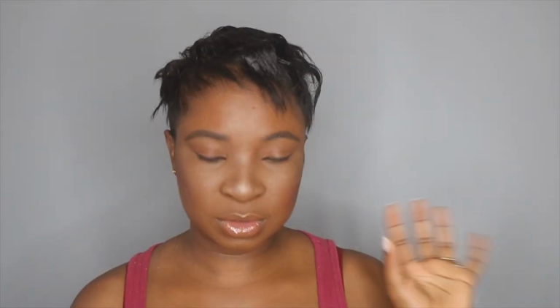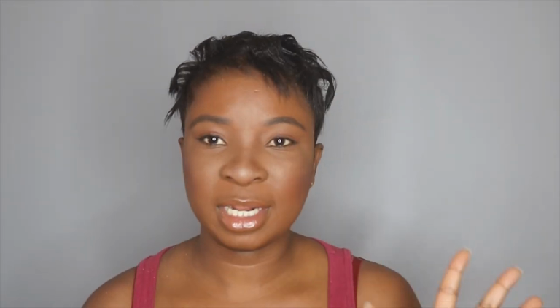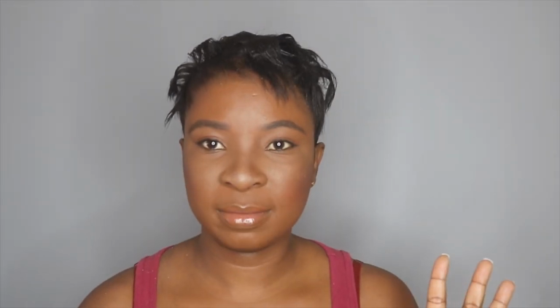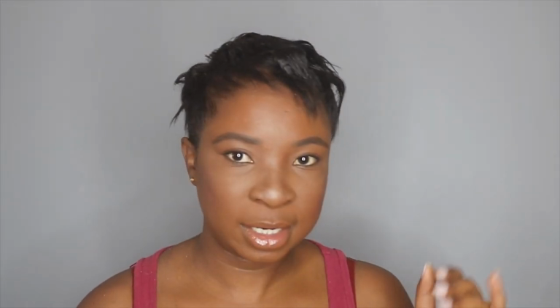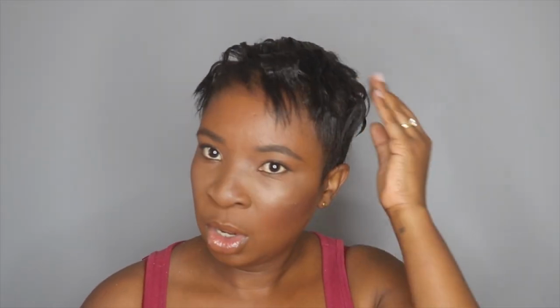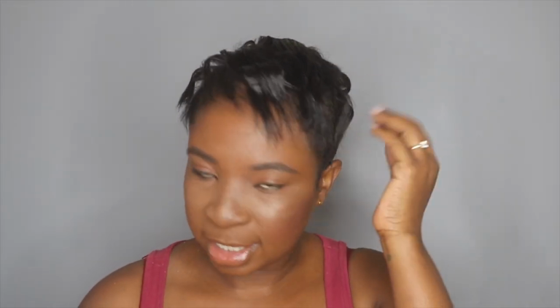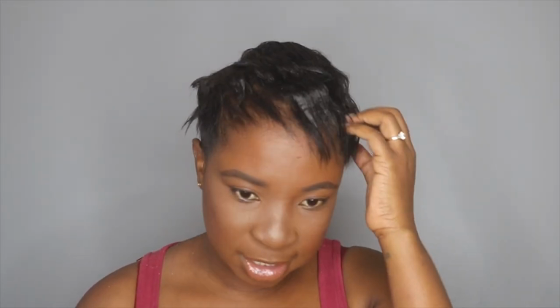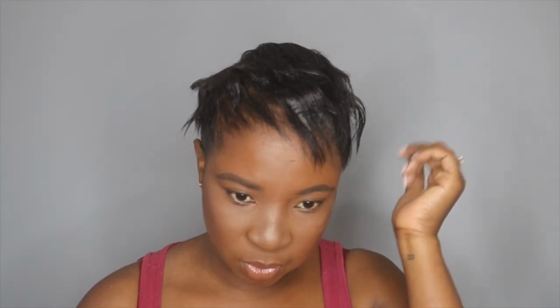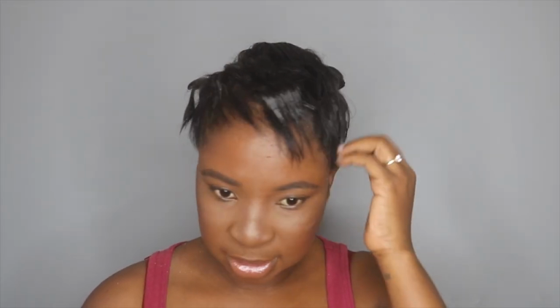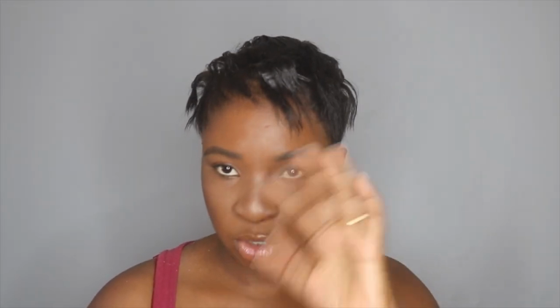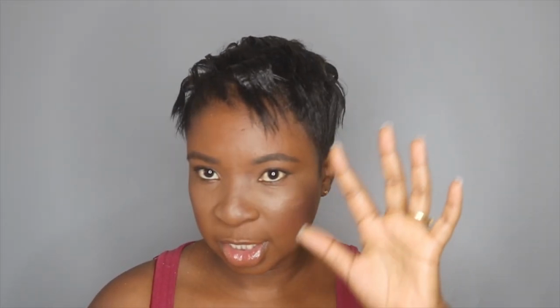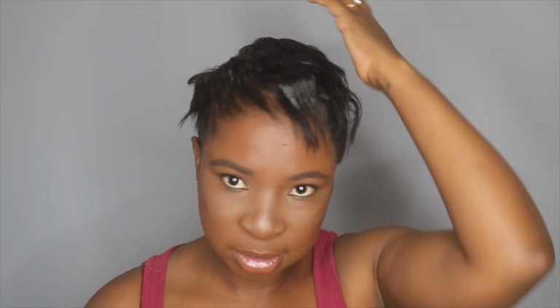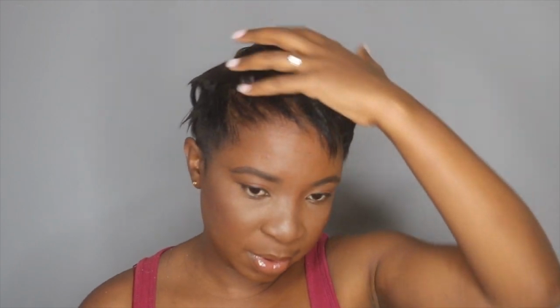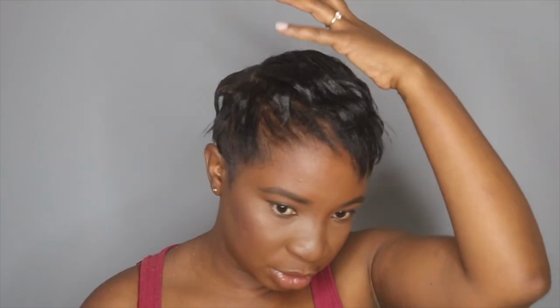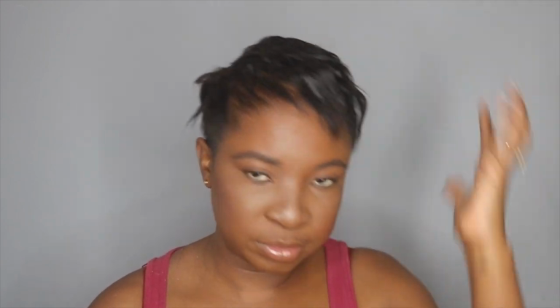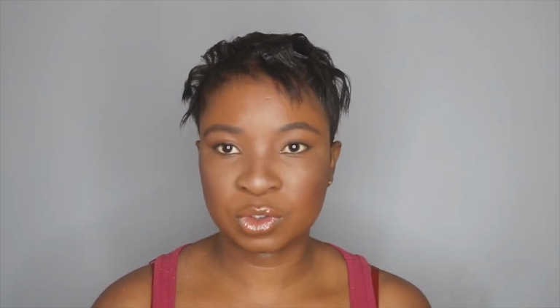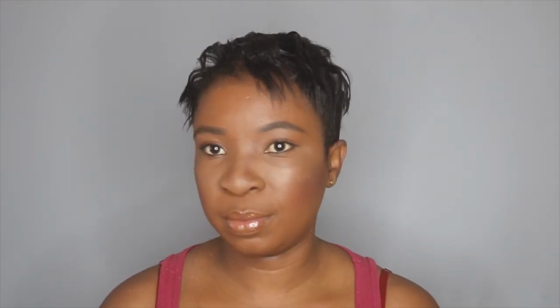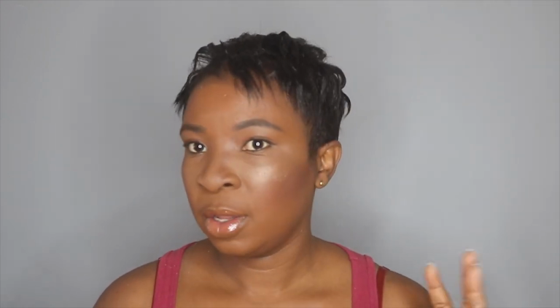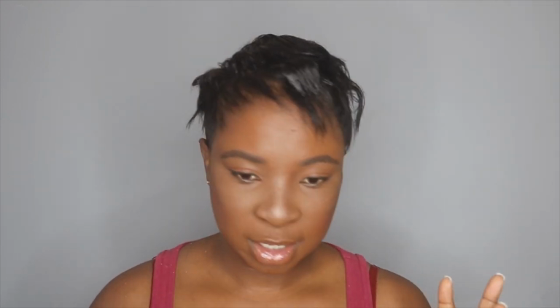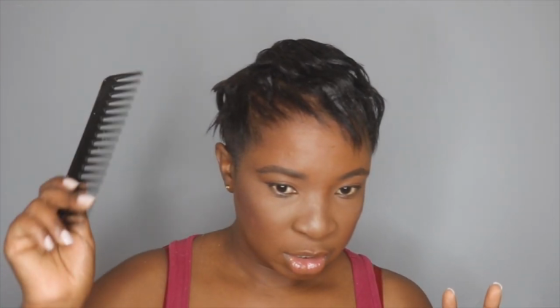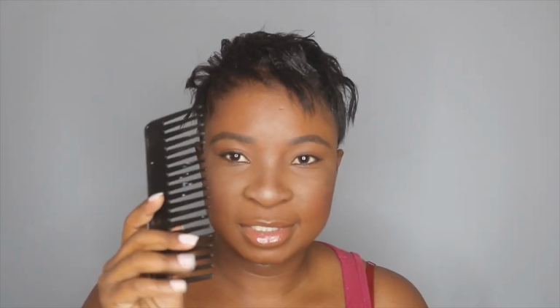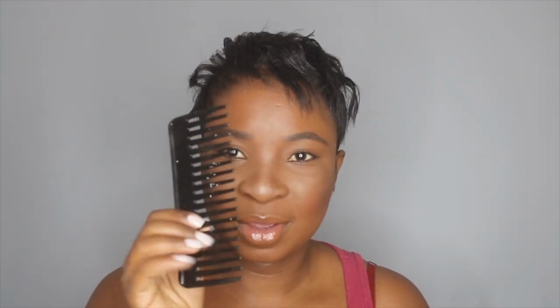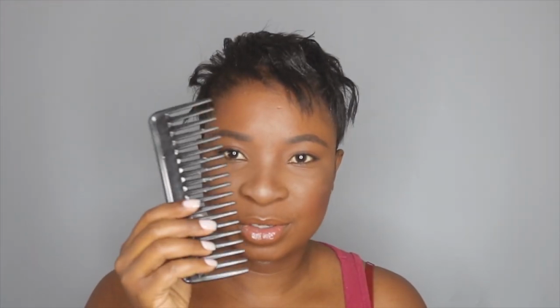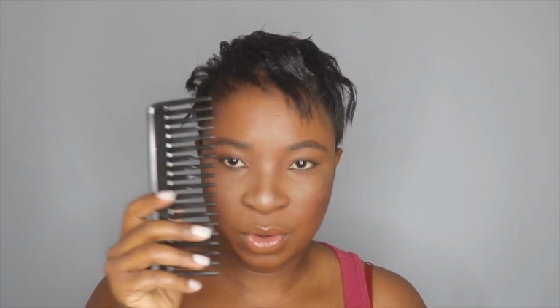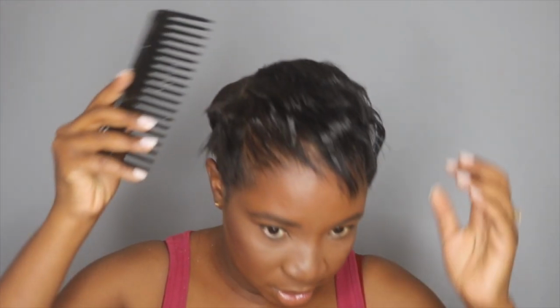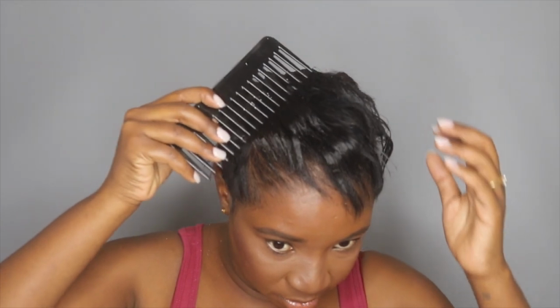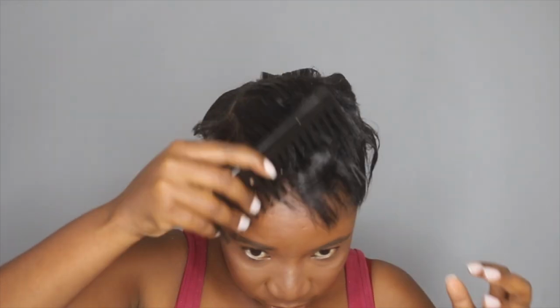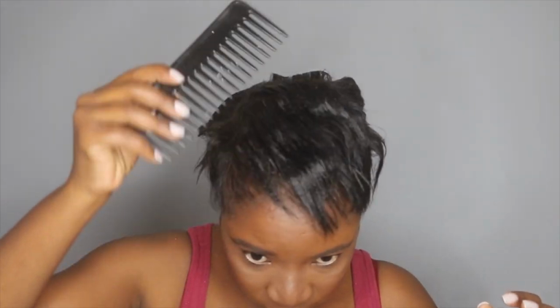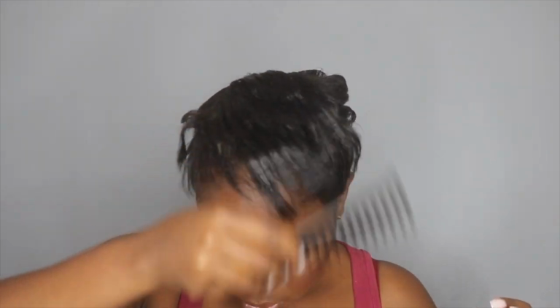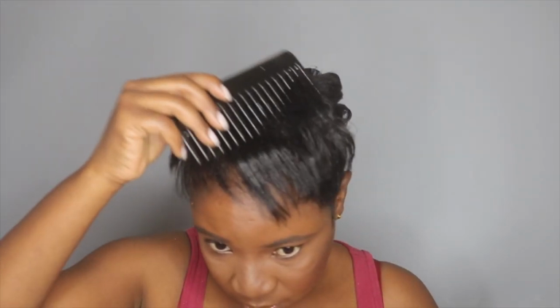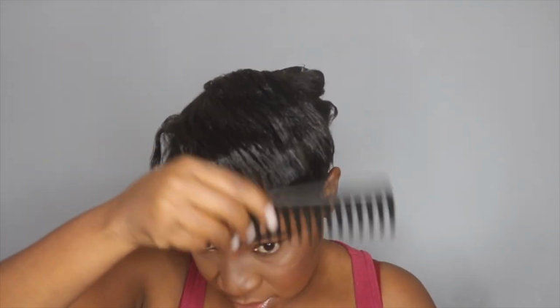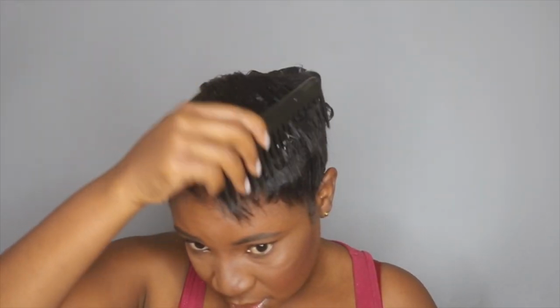So I'm done curling my hair now. Like I said, I just wanted big curls, especially on top just to shape the hair. I'm taking my wide-tooth comb and I'm going to comb this out.